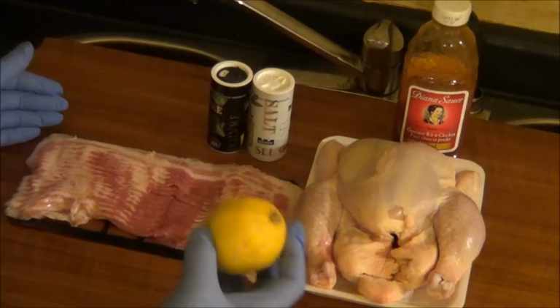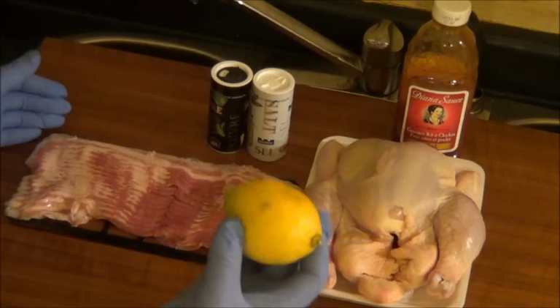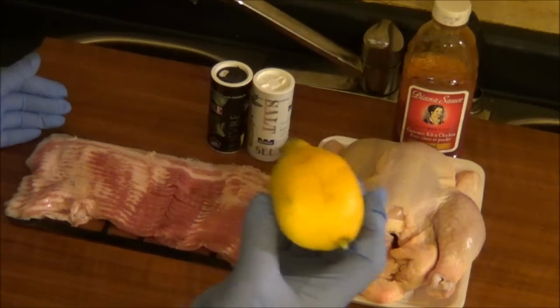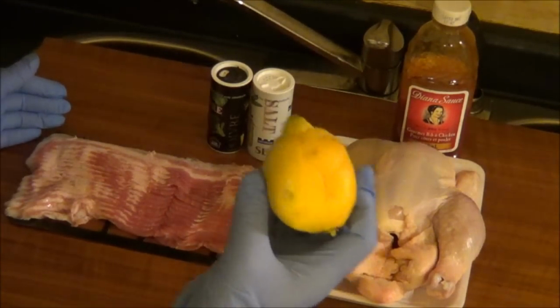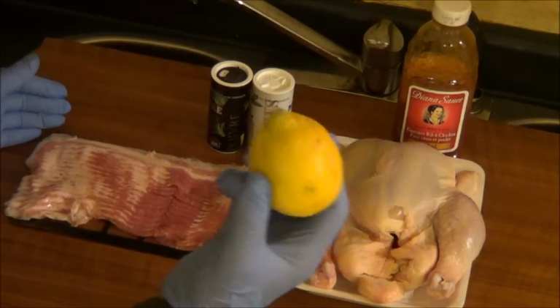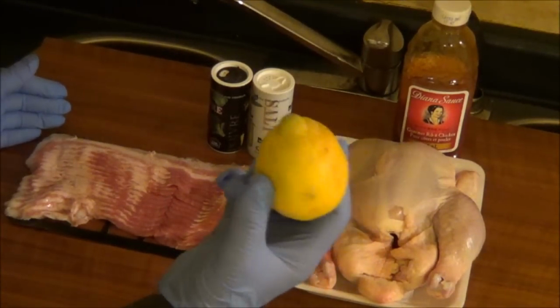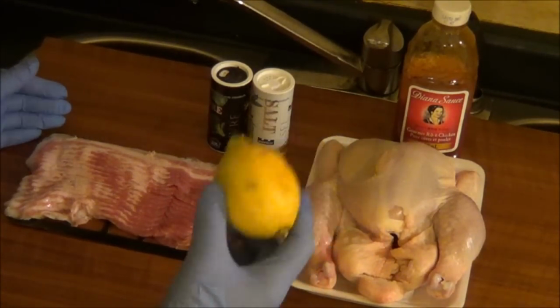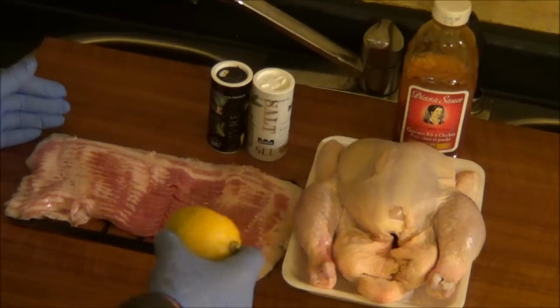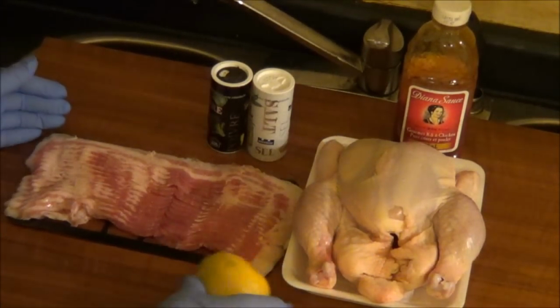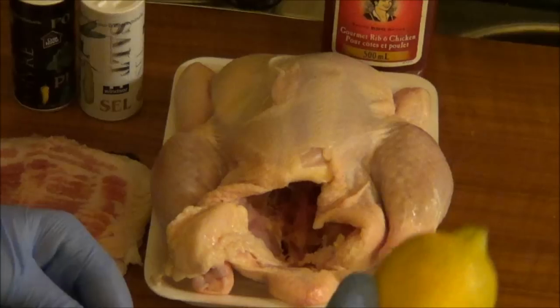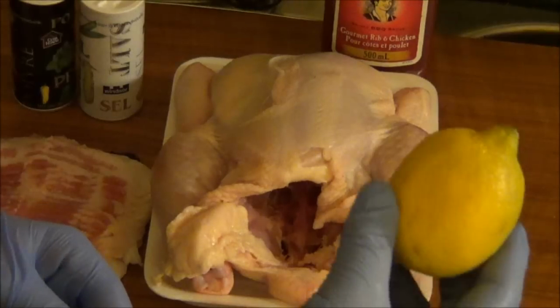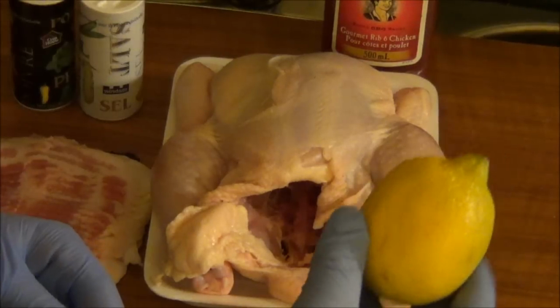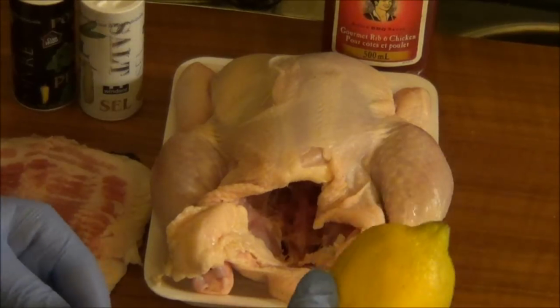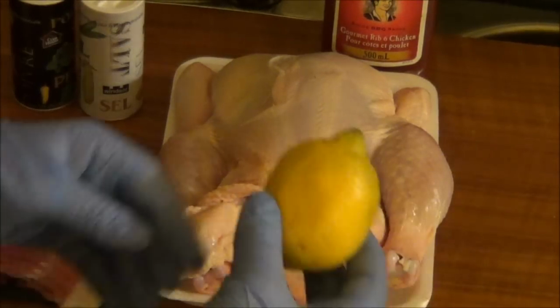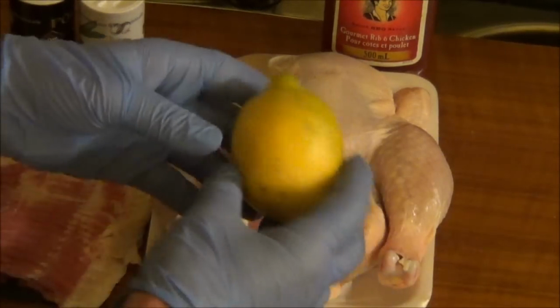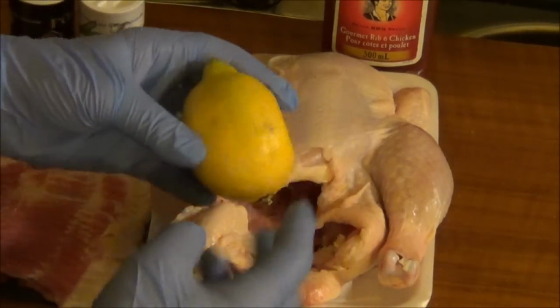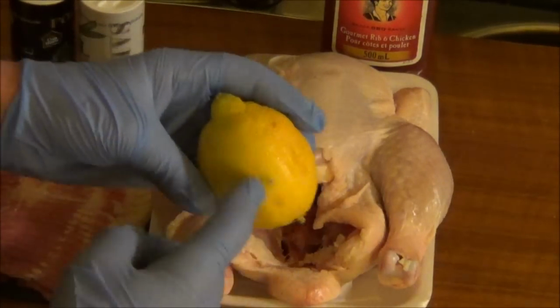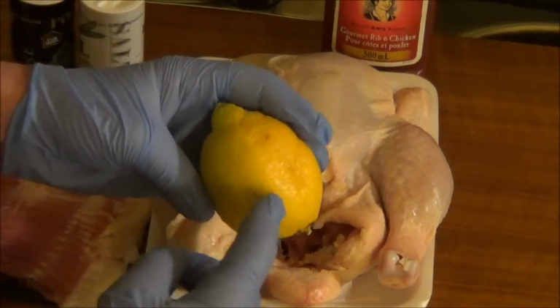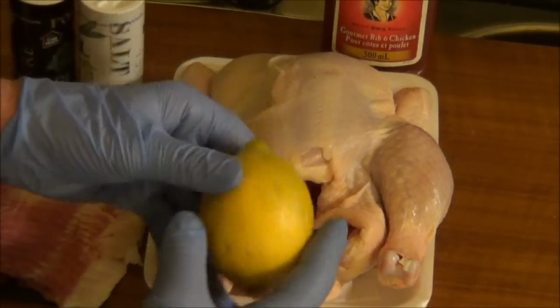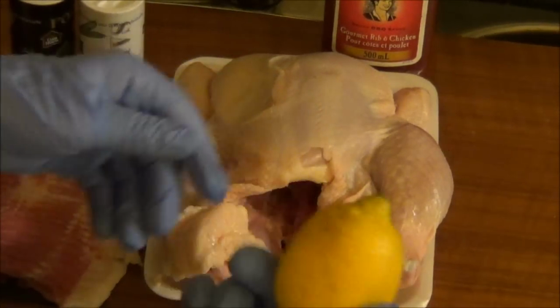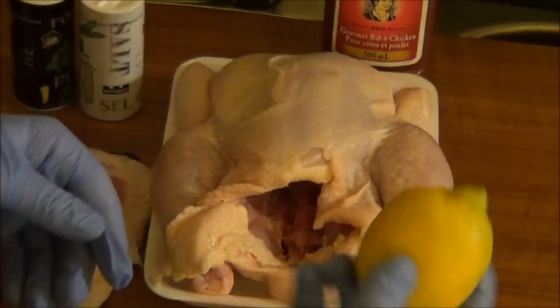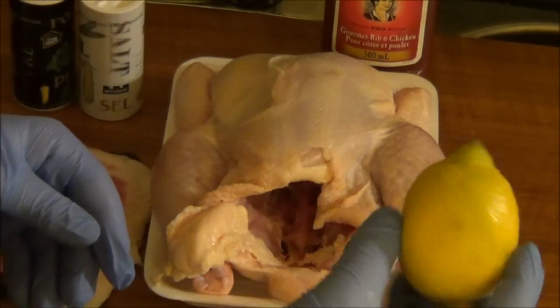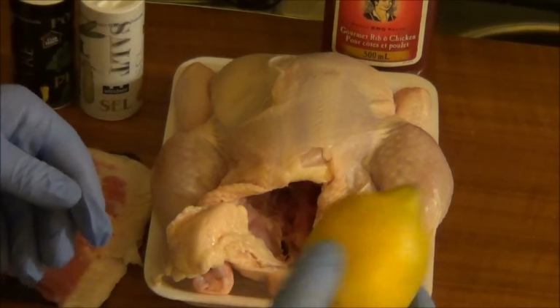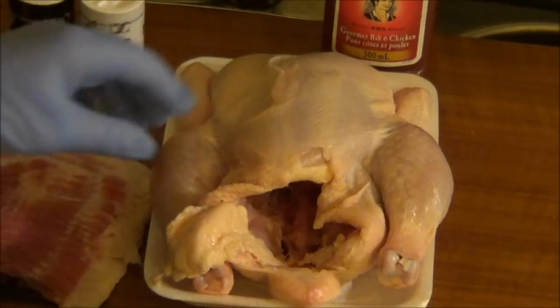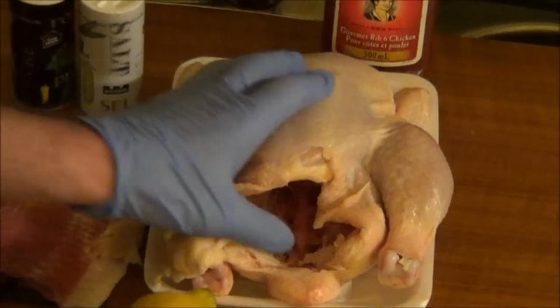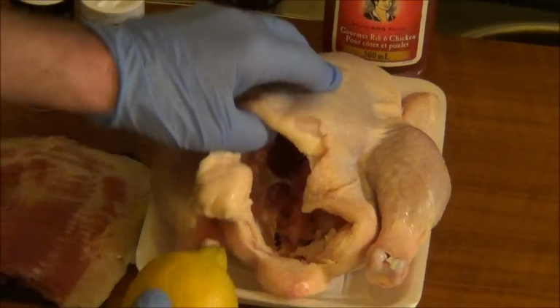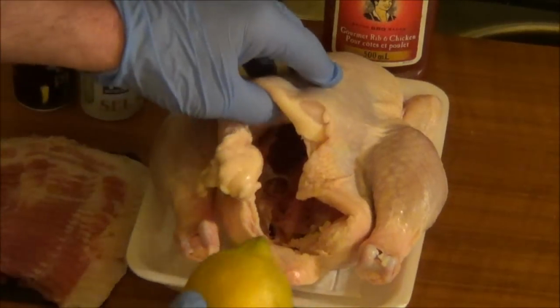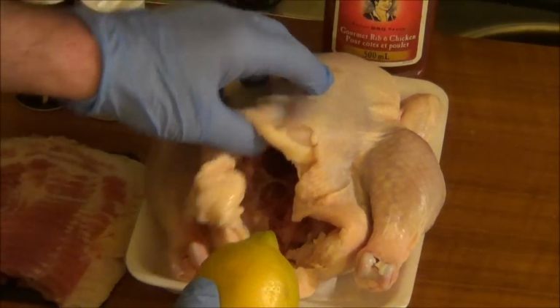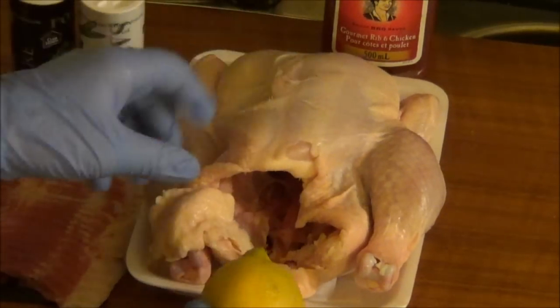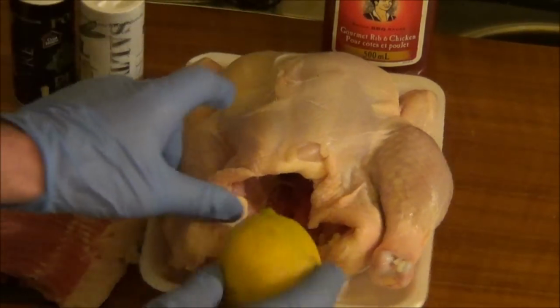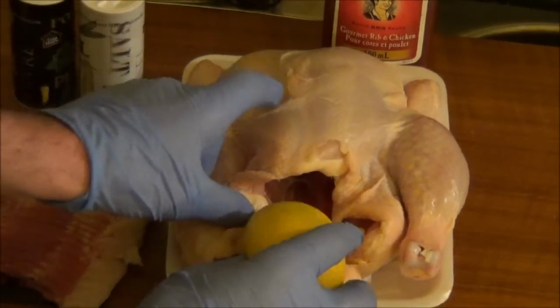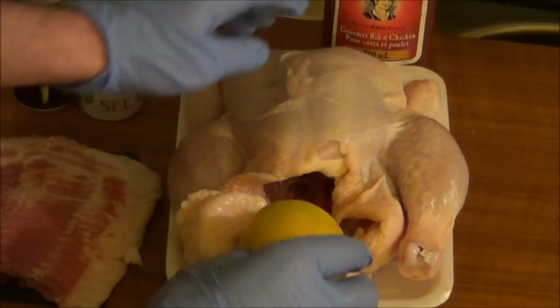I'm gonna jam the lemon in the chicken. I put a couple holes in the lemon, and now we're just gonna stick the lemon up the kazoo.